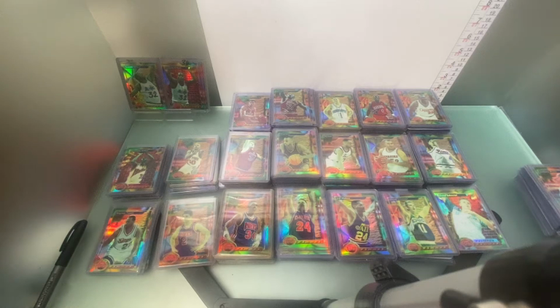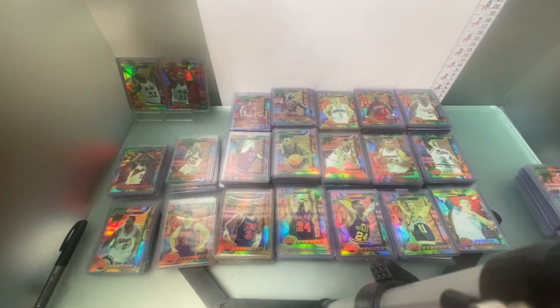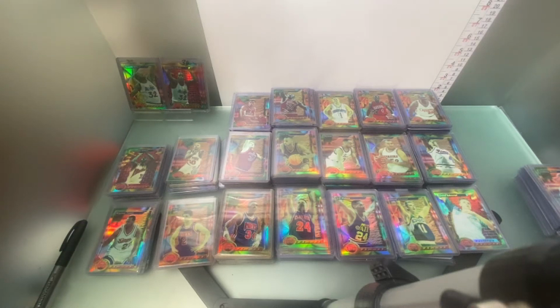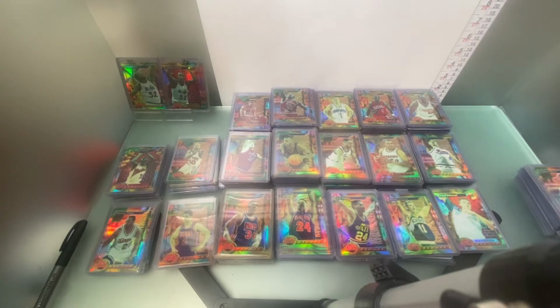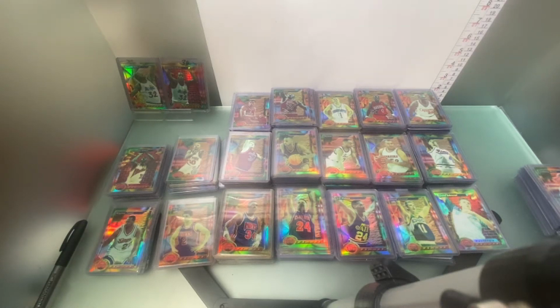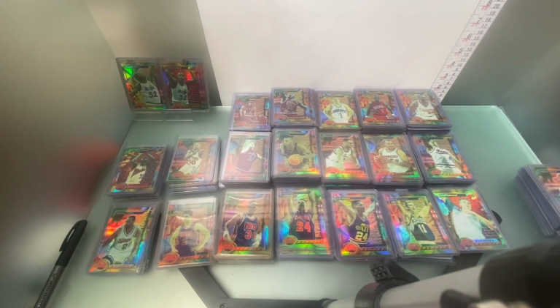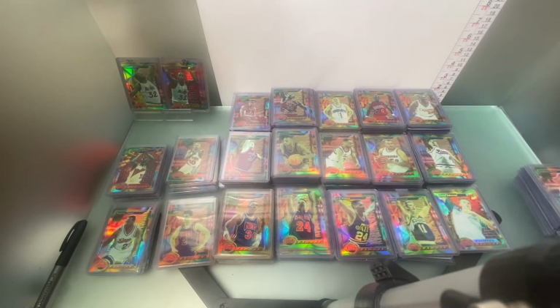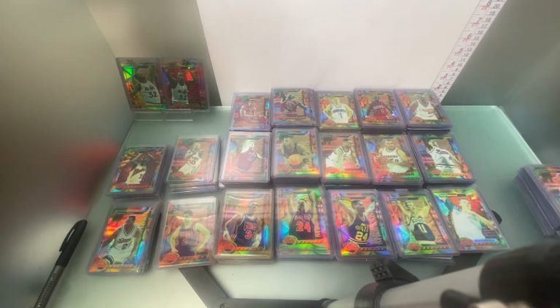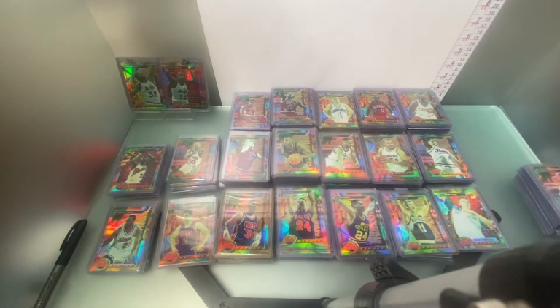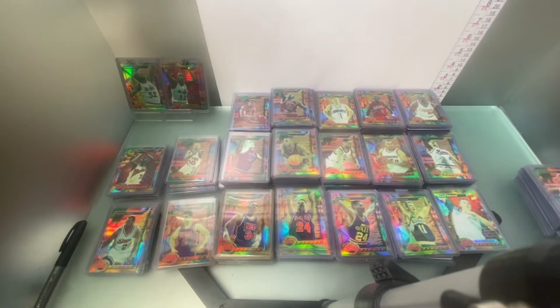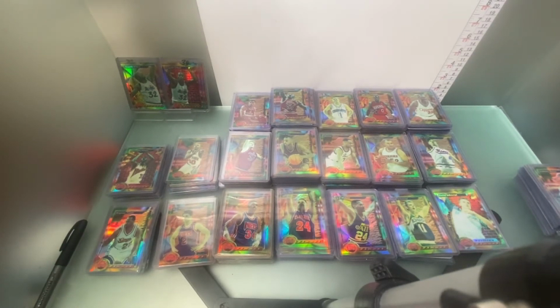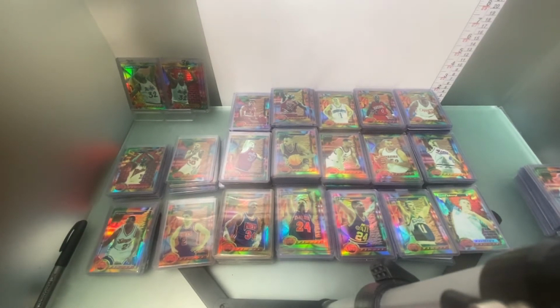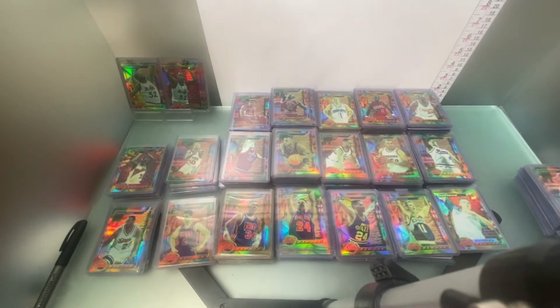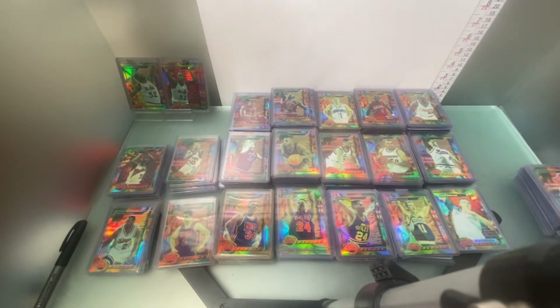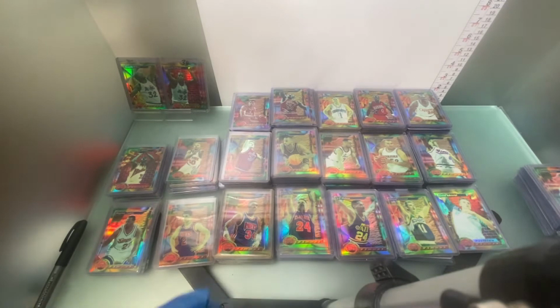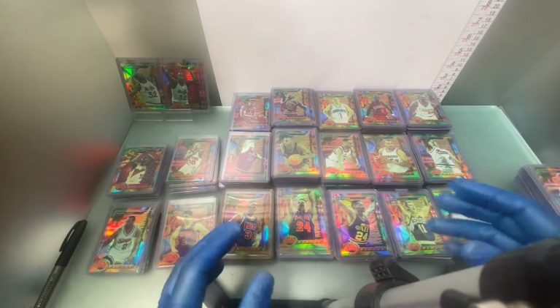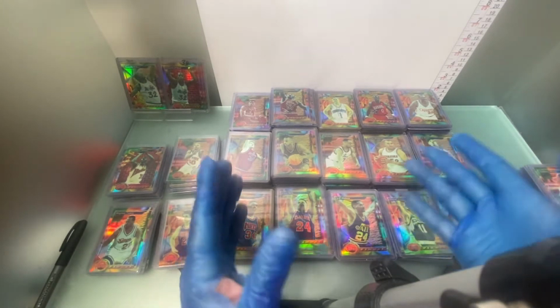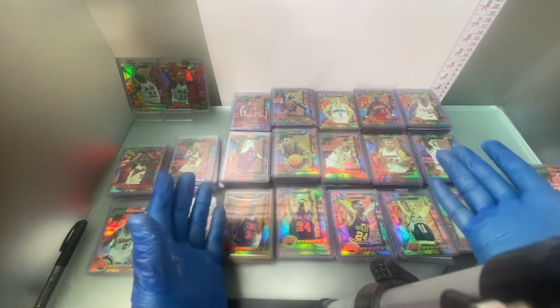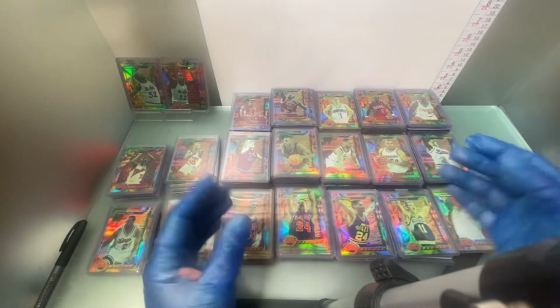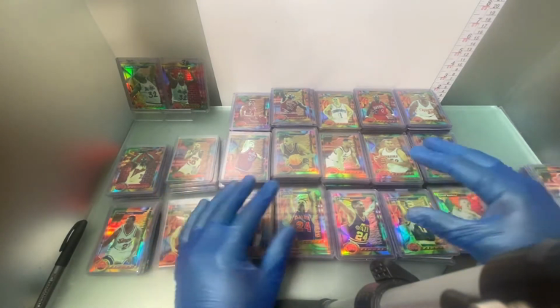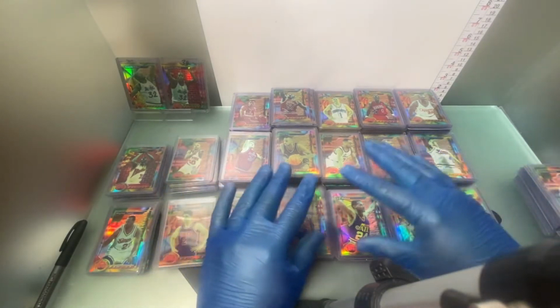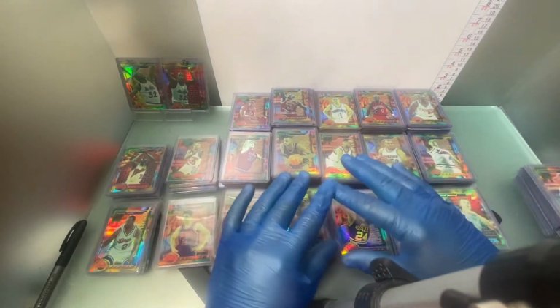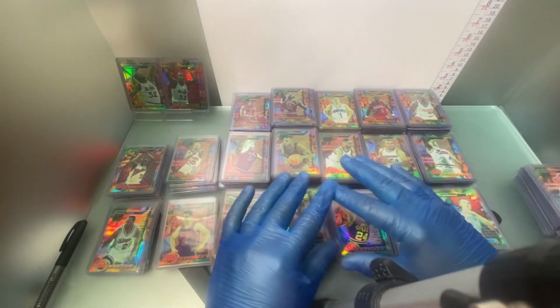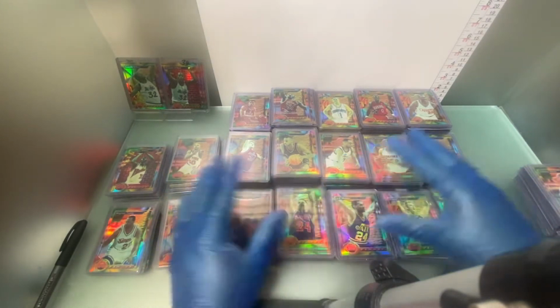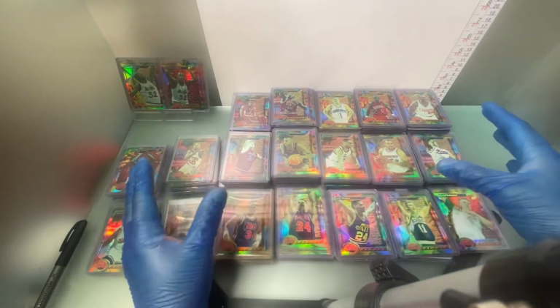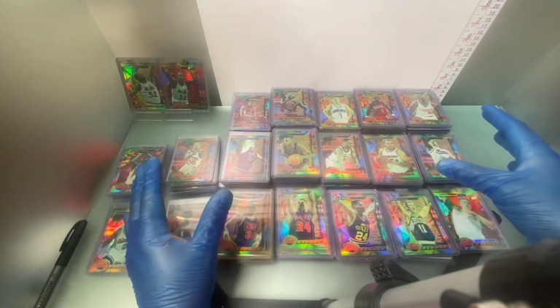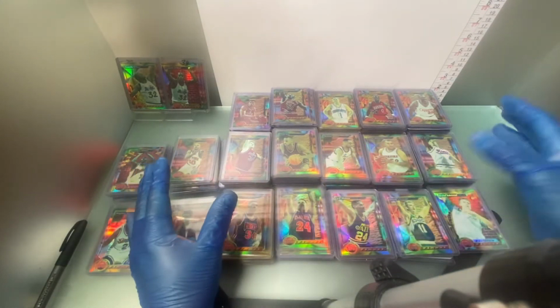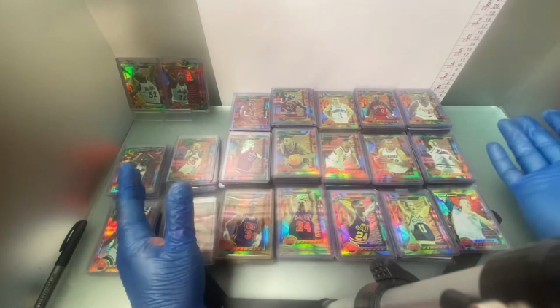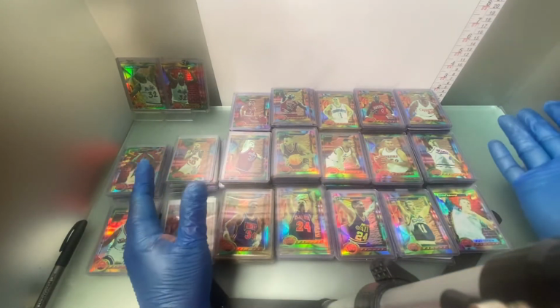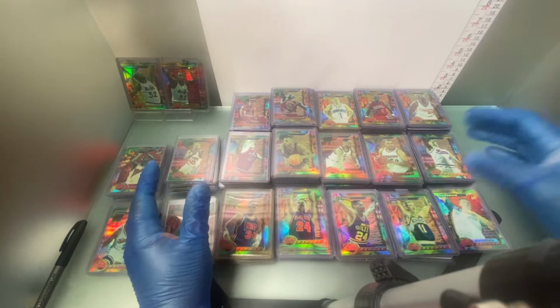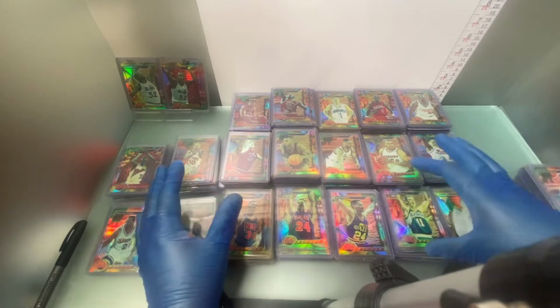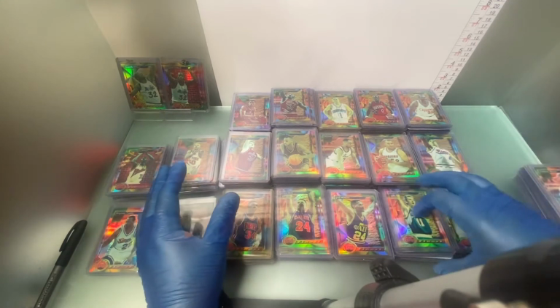Hey YouTube, Refractor Jones back with you with another short video. This is of course the 1993 Finest Basketball refractors that you're looking at.